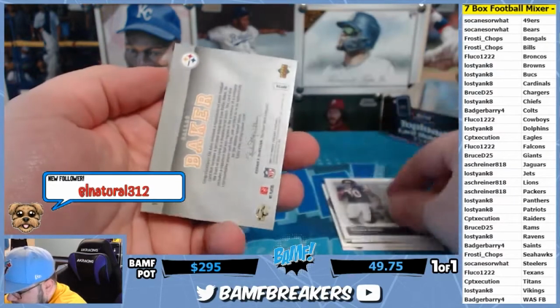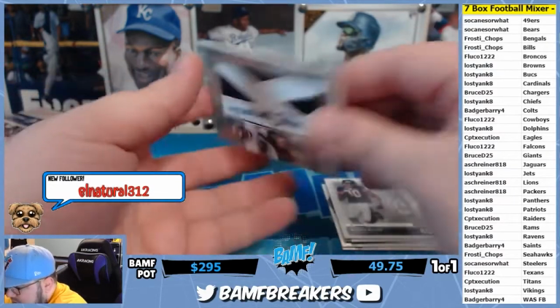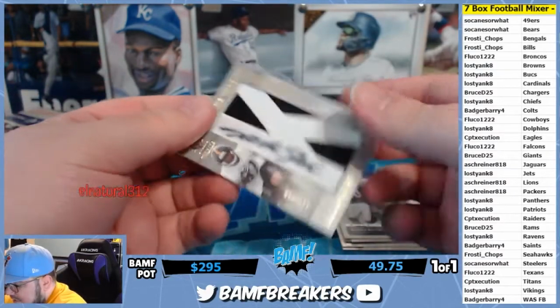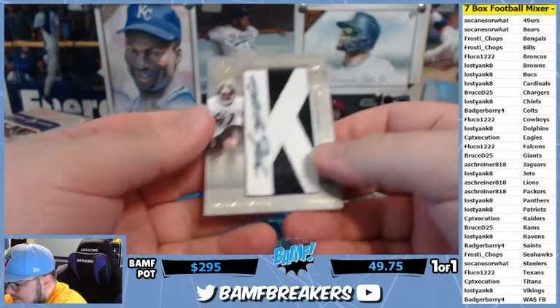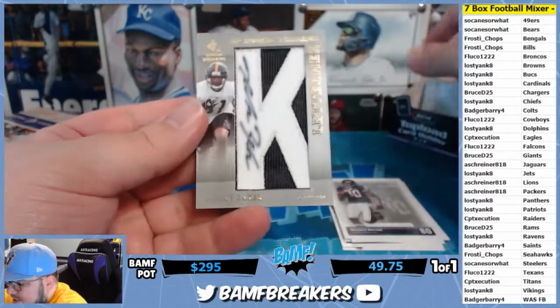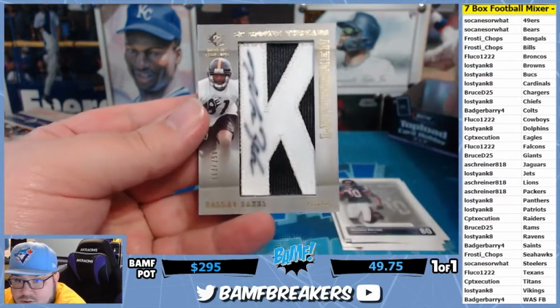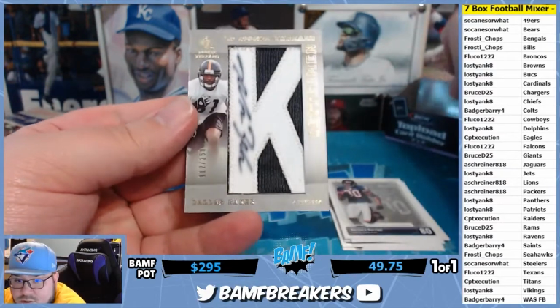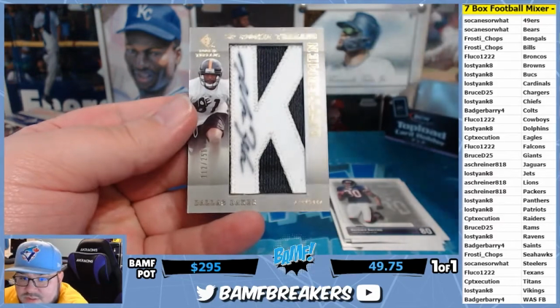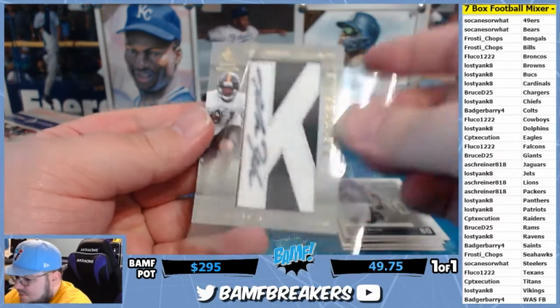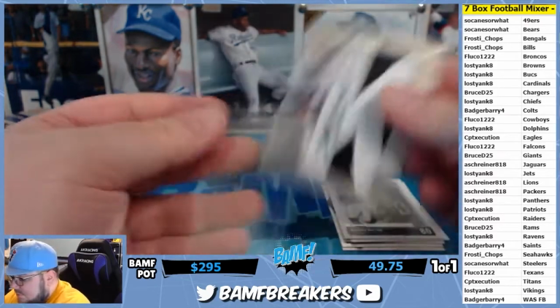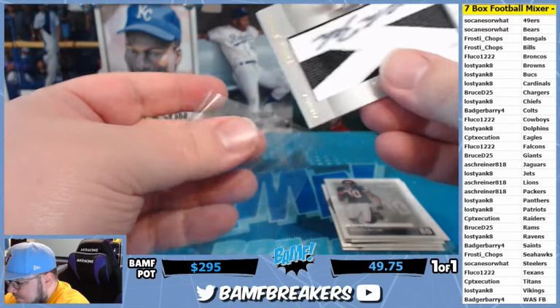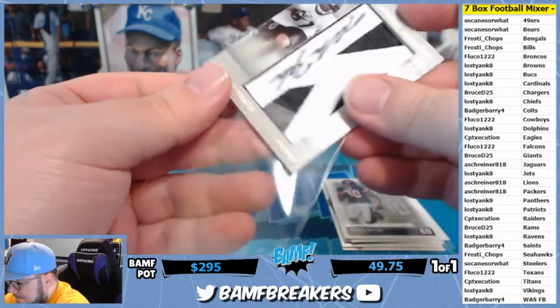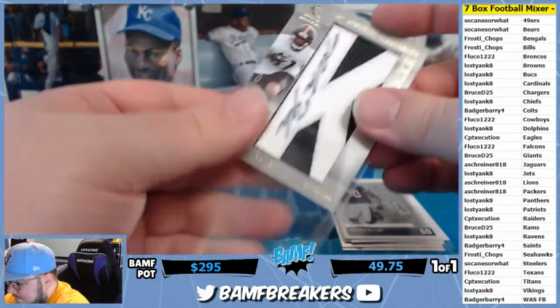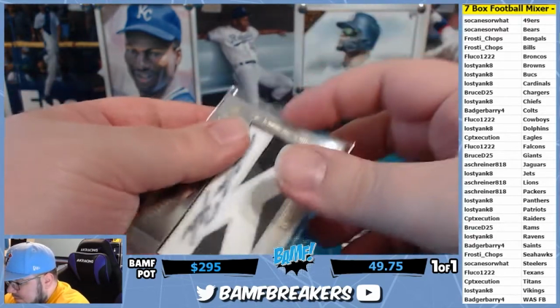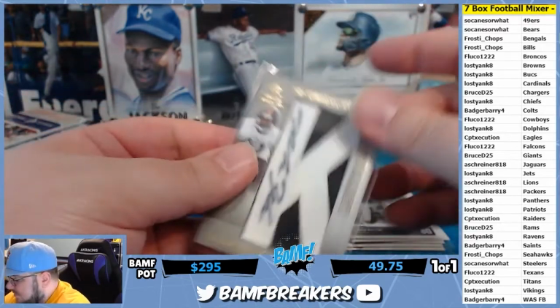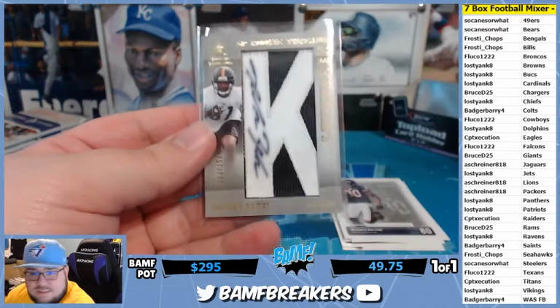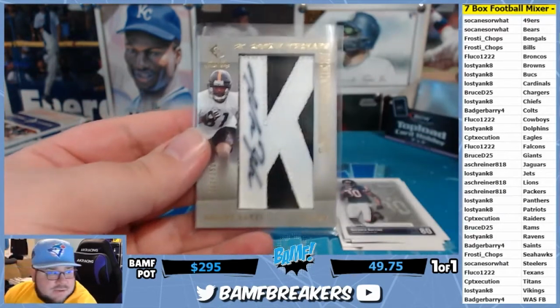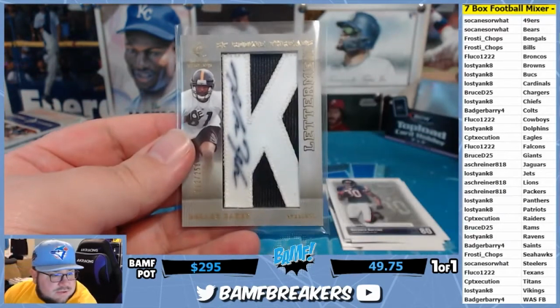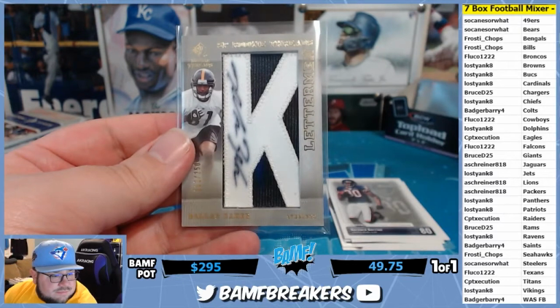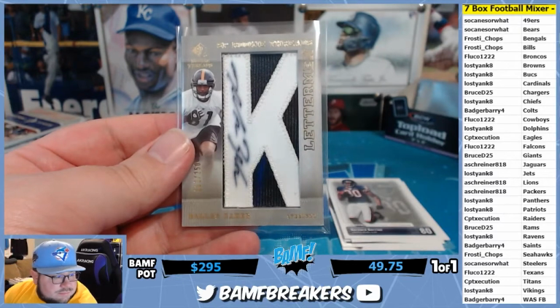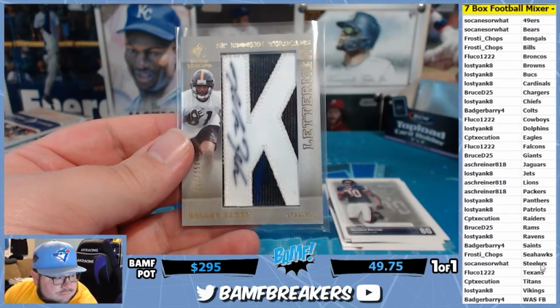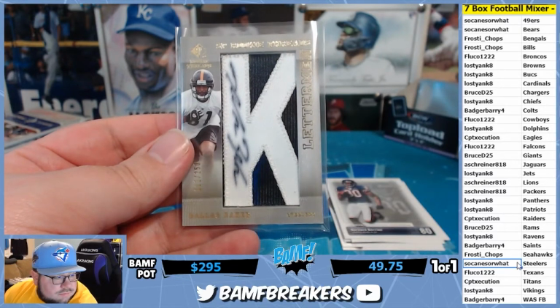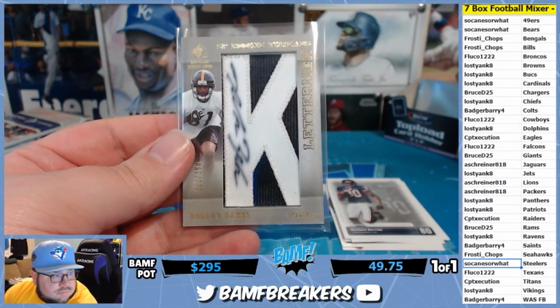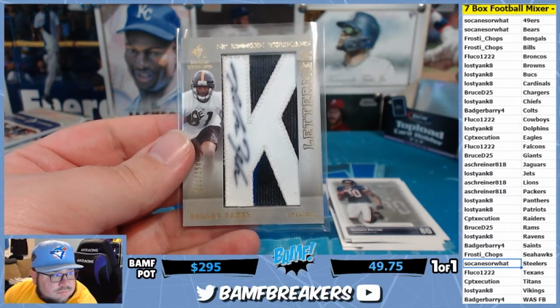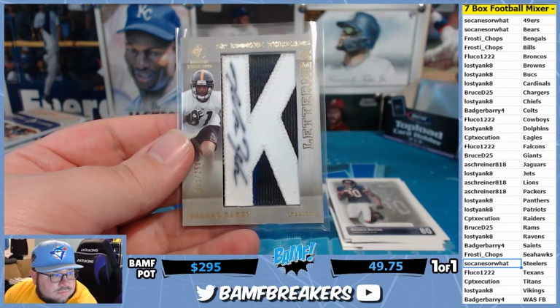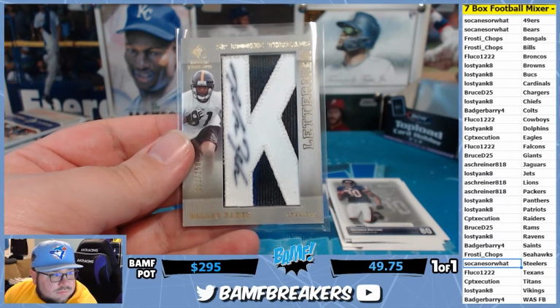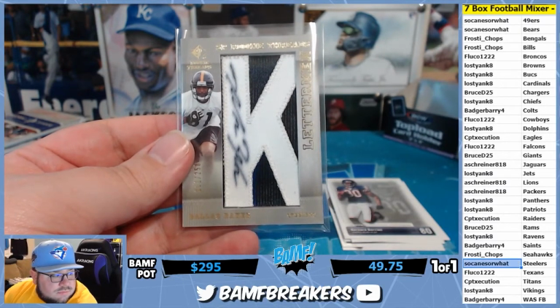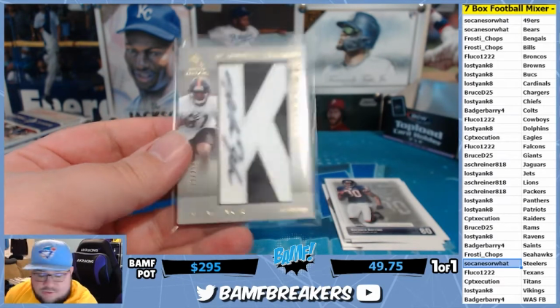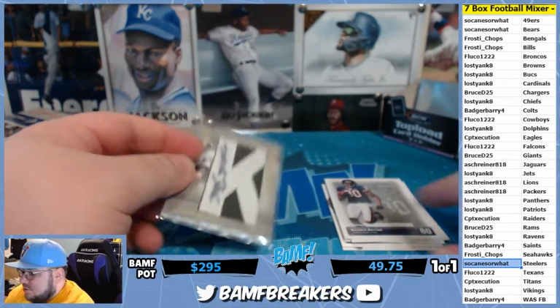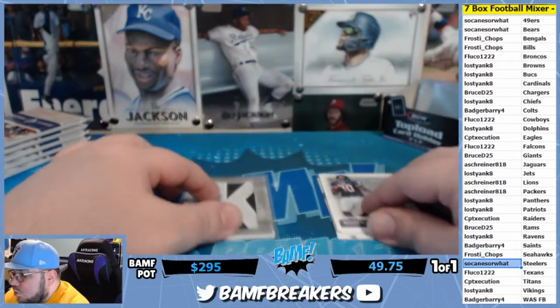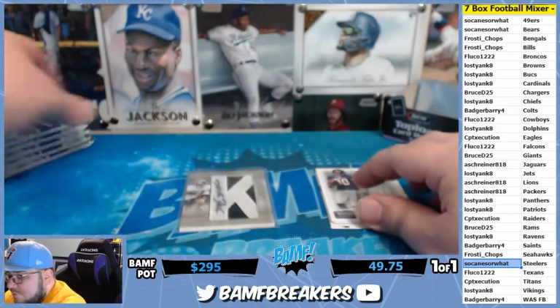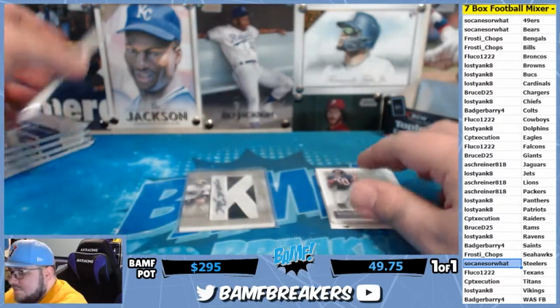Starting off with a Dallas Baker for the Steelers, number 250. A little bit of faded — we got a Letterman patch auto. So Canes is rolling over from baseball.